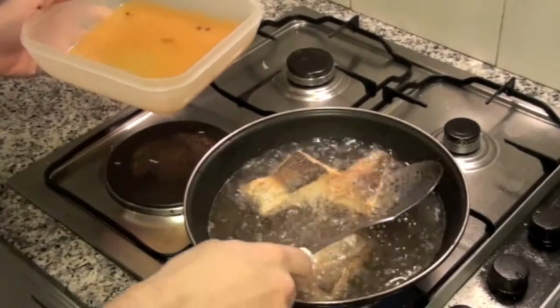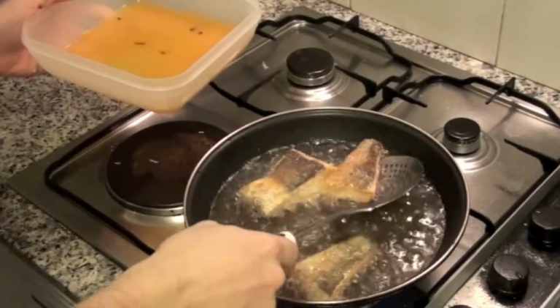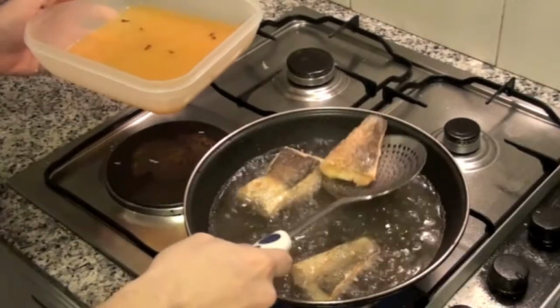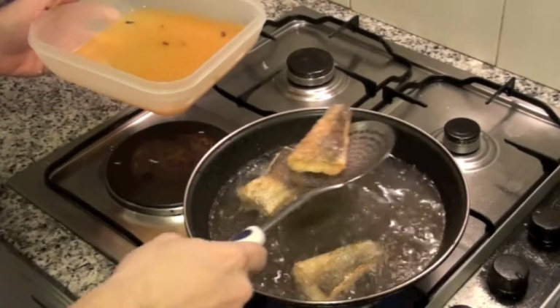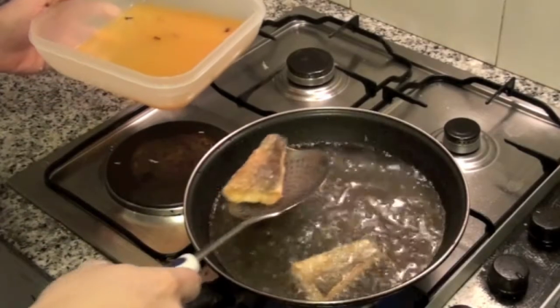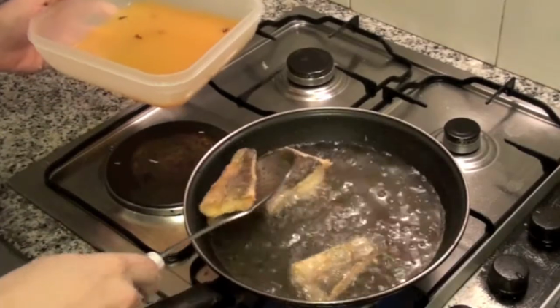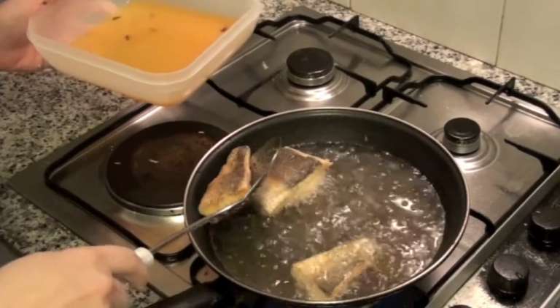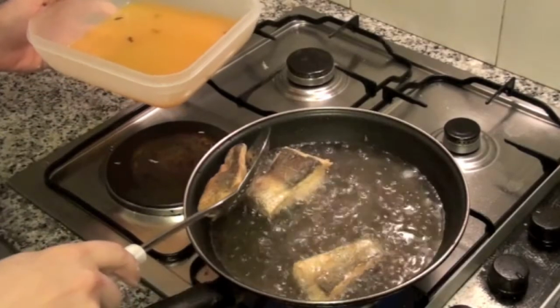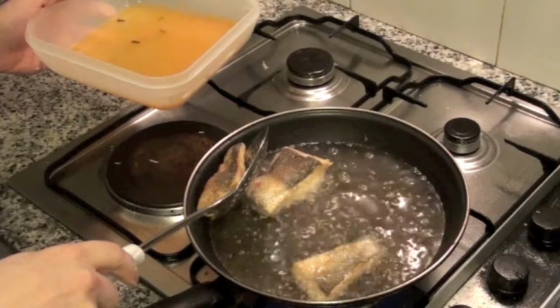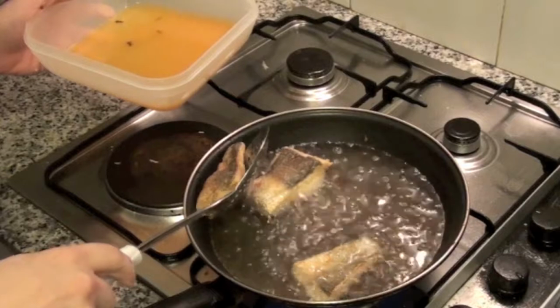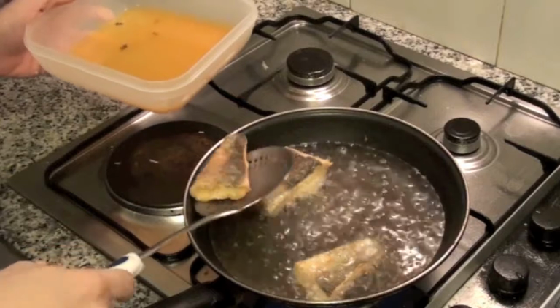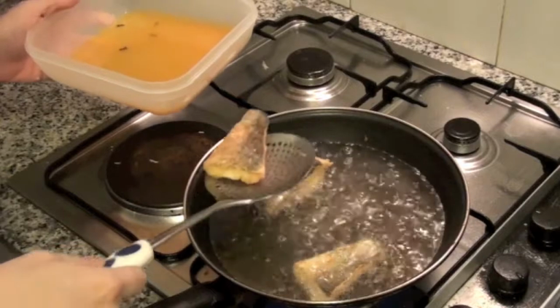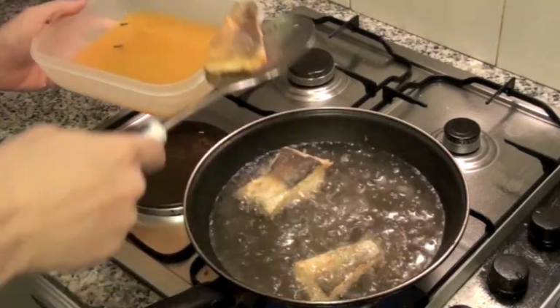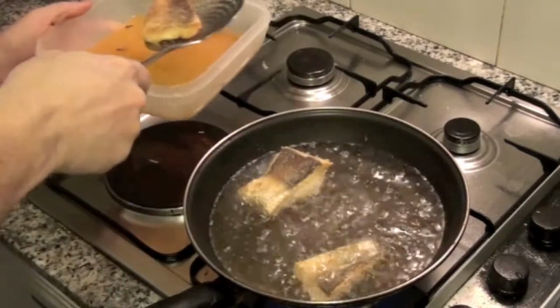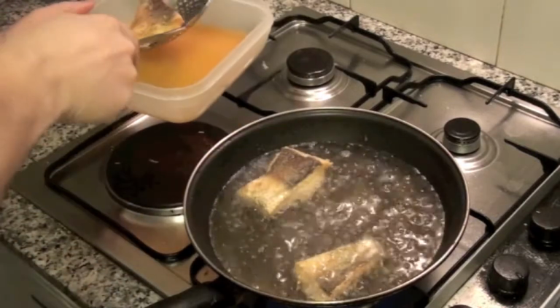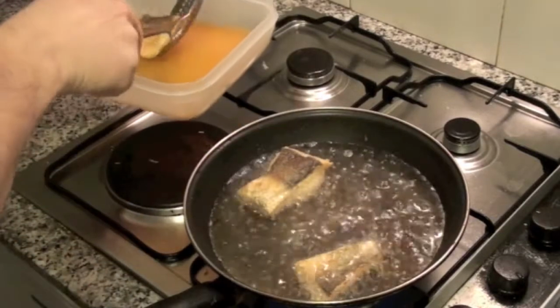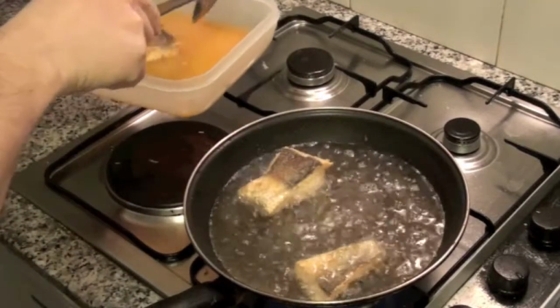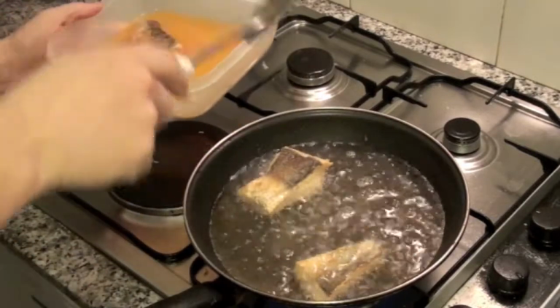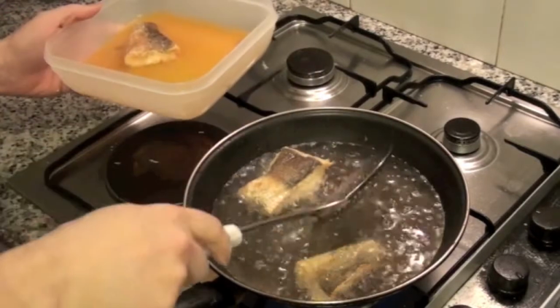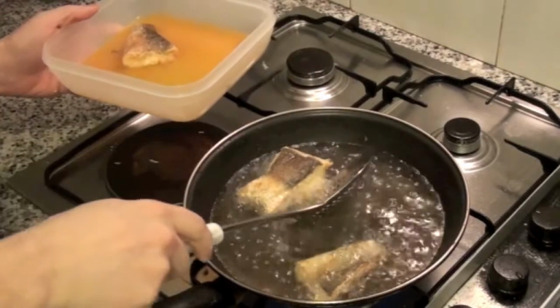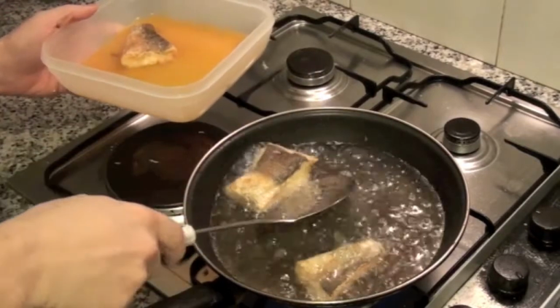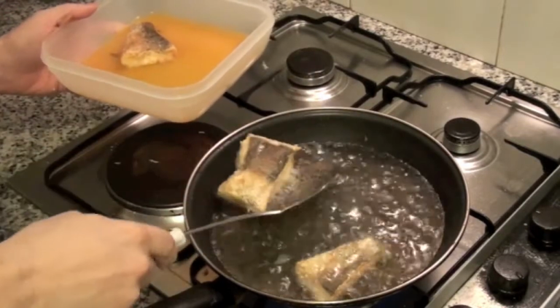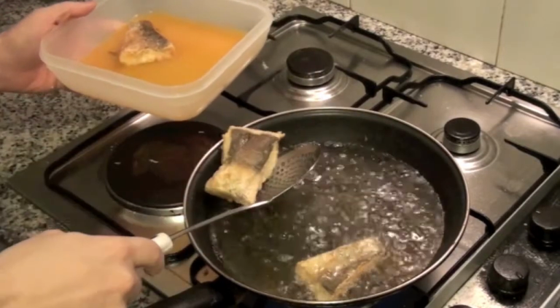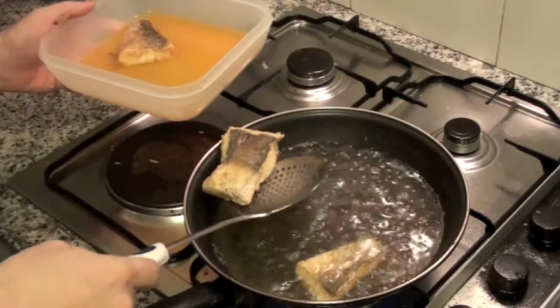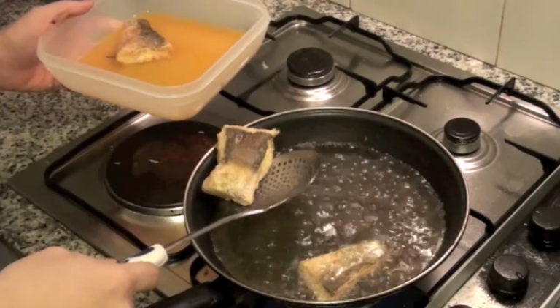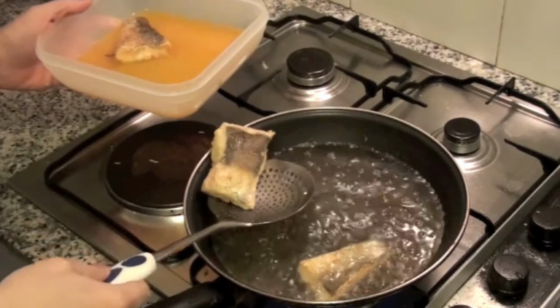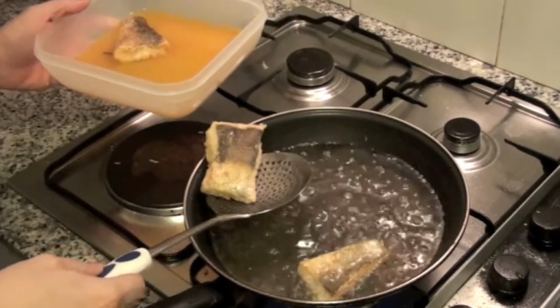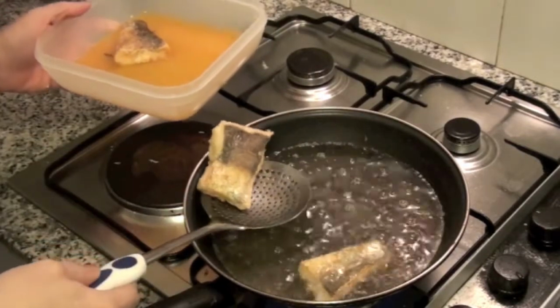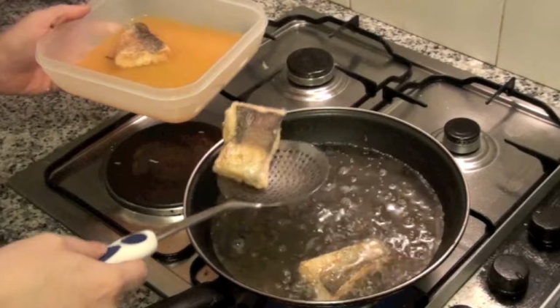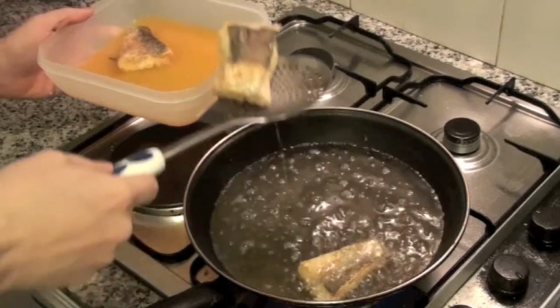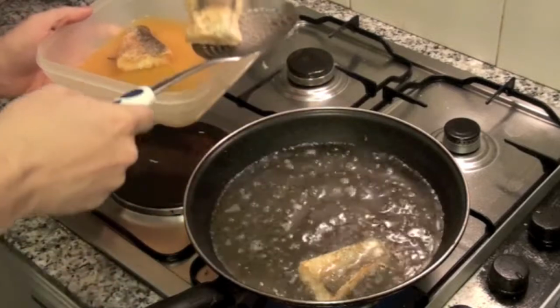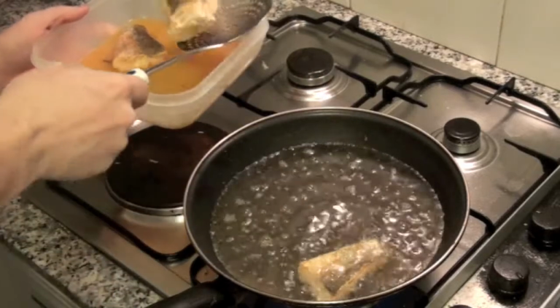After removing from the pan, let the egg rest for 5 minutes on the oil and juice. Serve with a bit of this juice over each piece of egg.